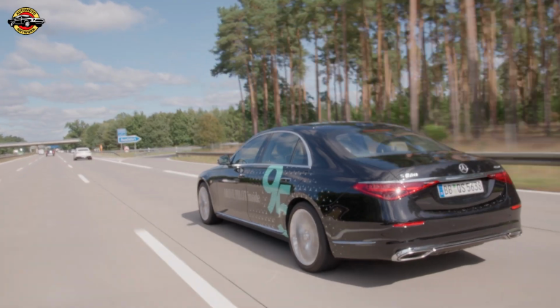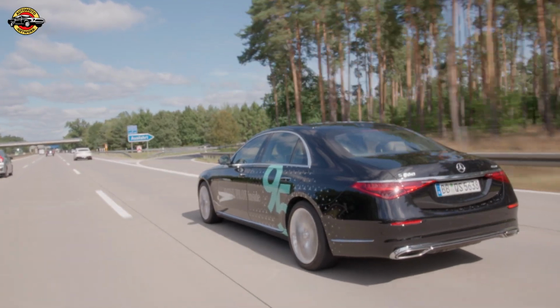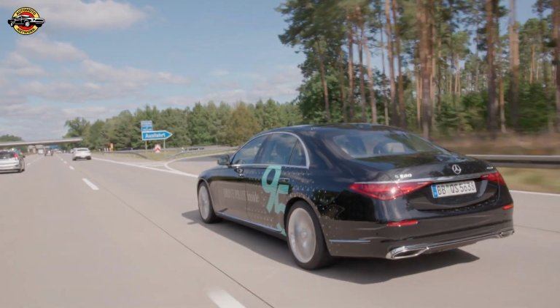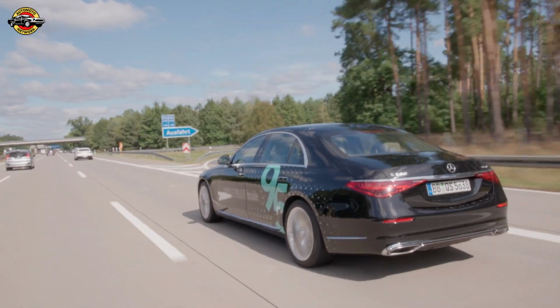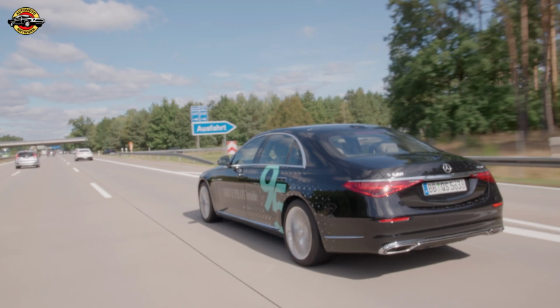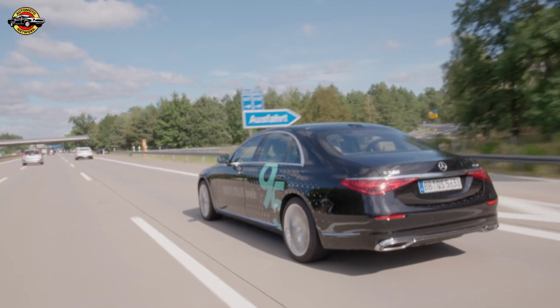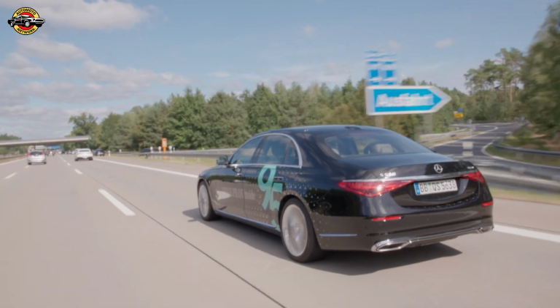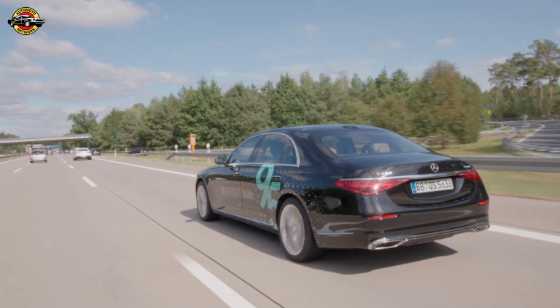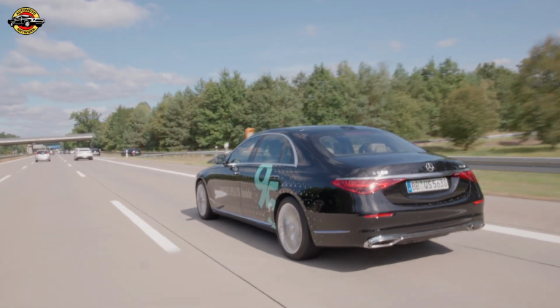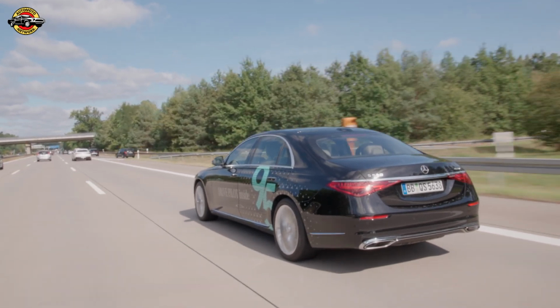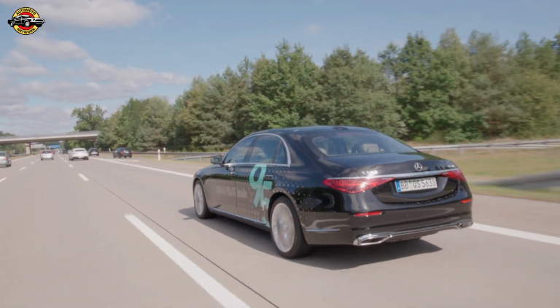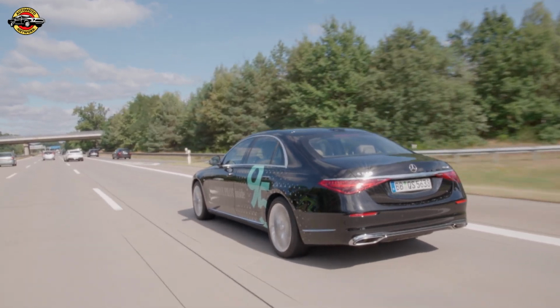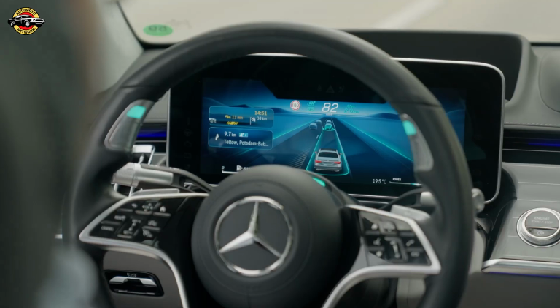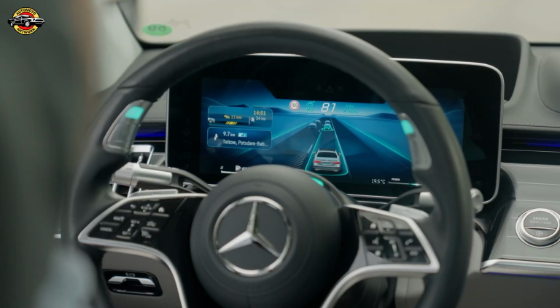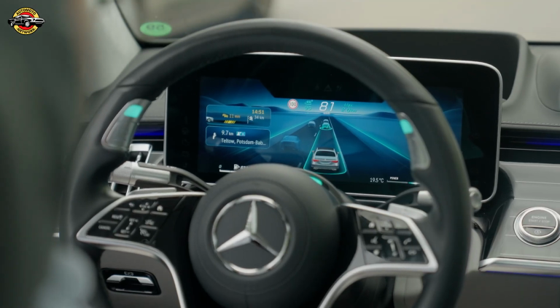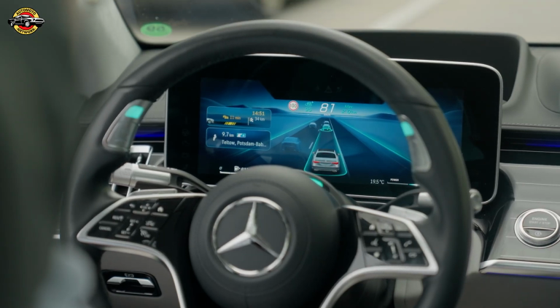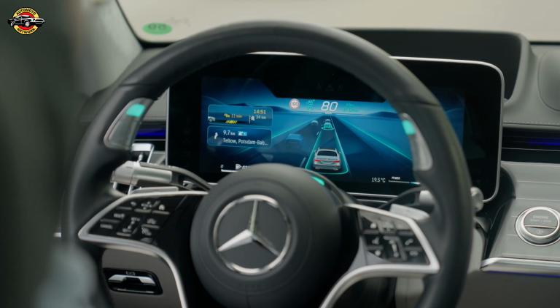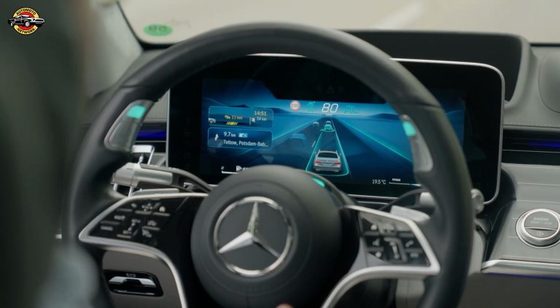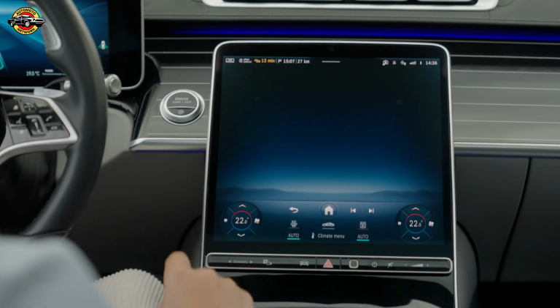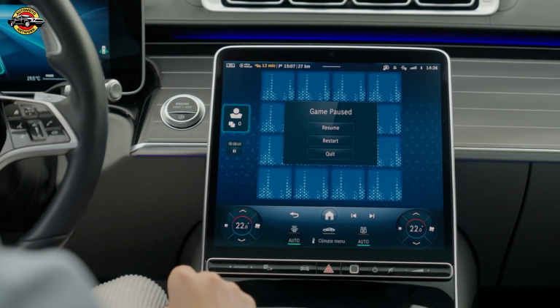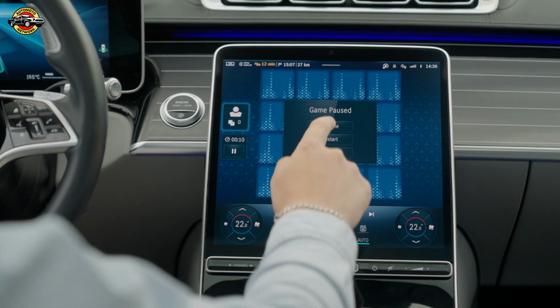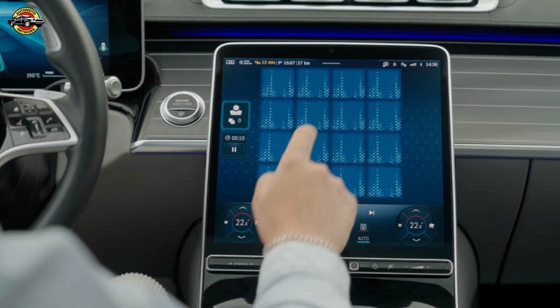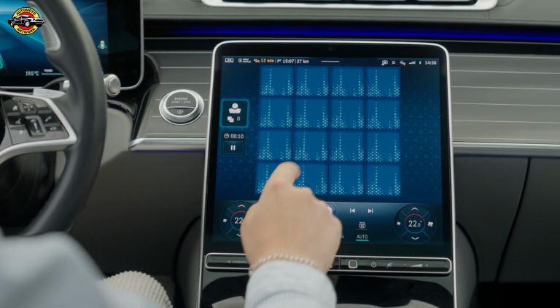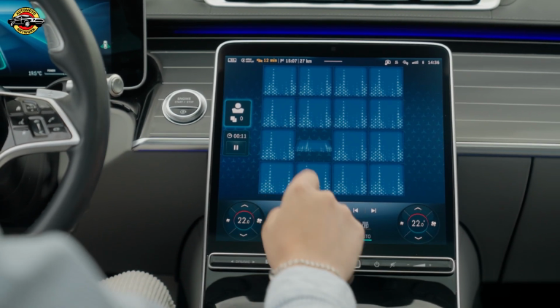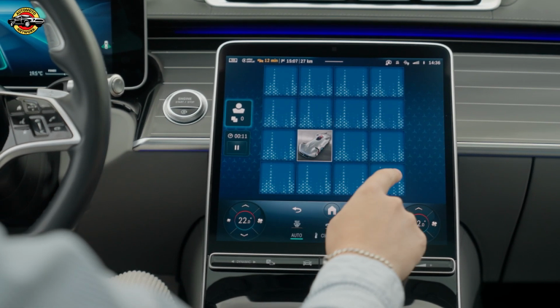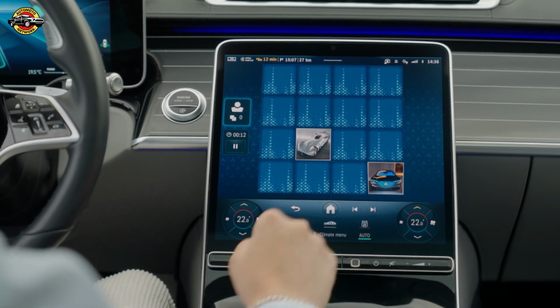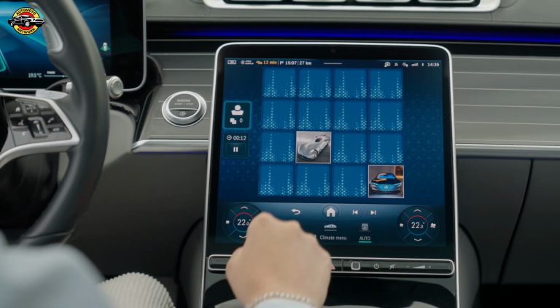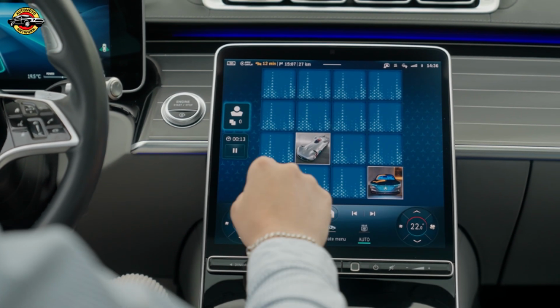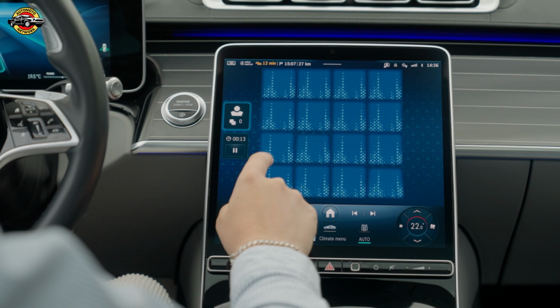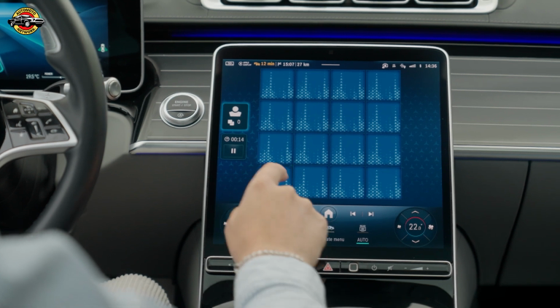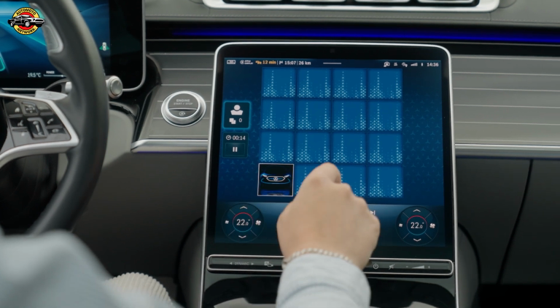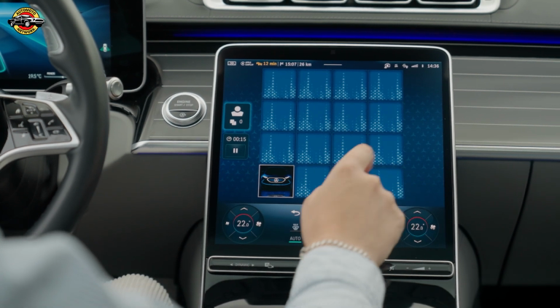What's new? Previously, DrivePilot could handle dense traffic or traffic jams, but now you can activate it in flowing traffic too. Imagine handing over control to the system and cruising along the right lane, no hands on the wheel while you sit back and relax.